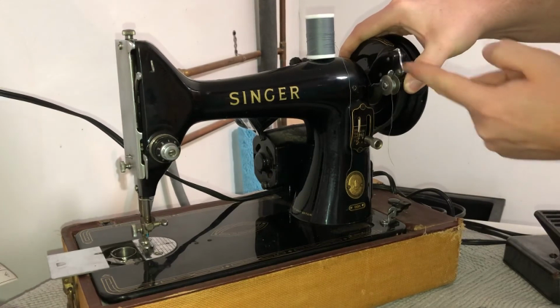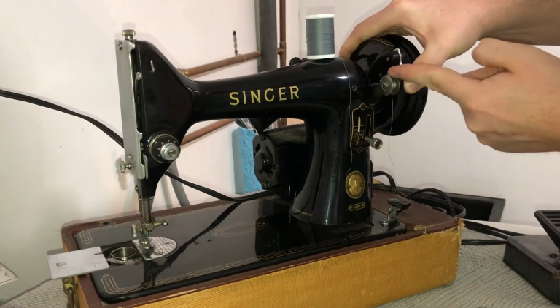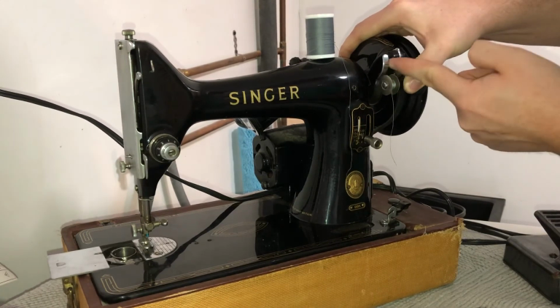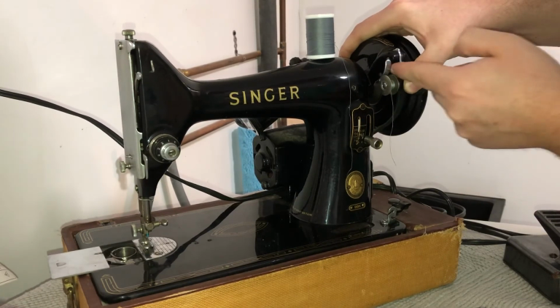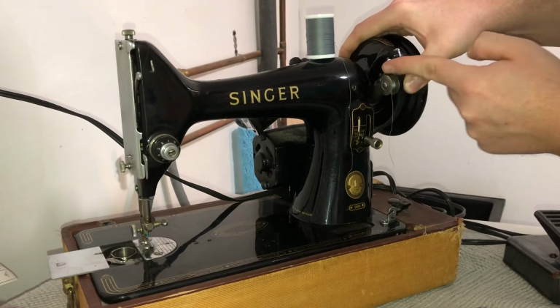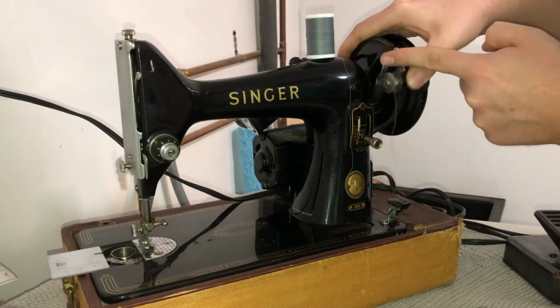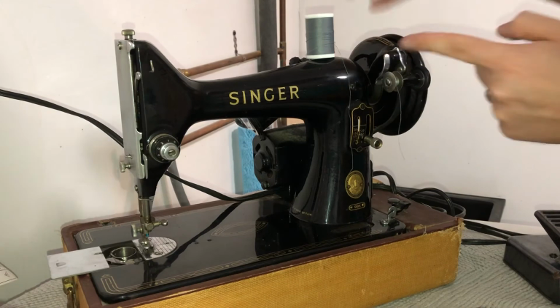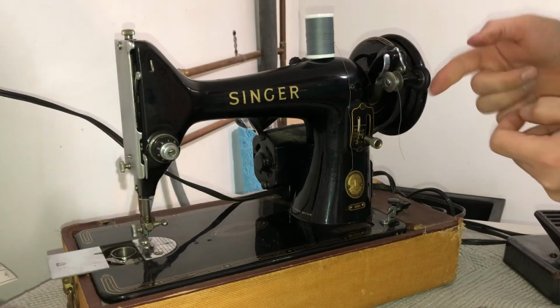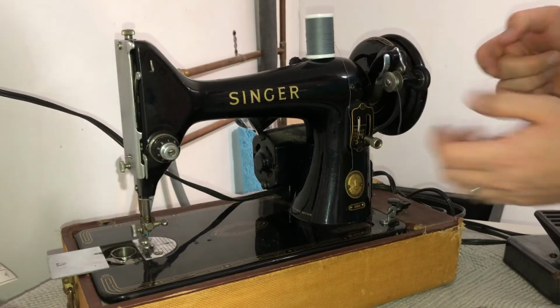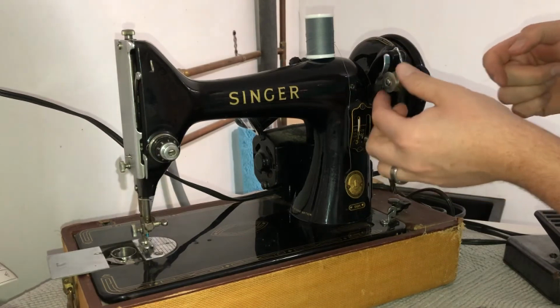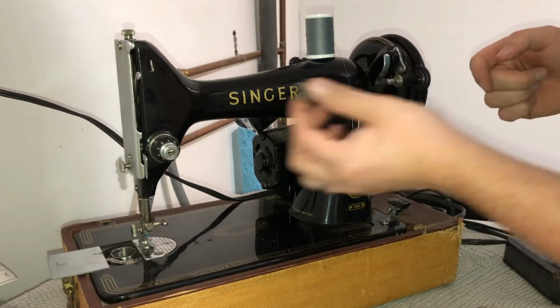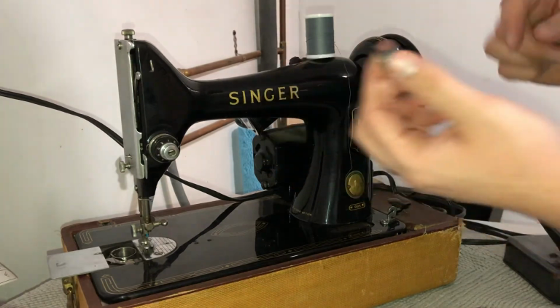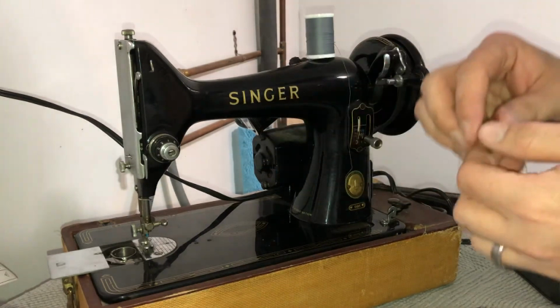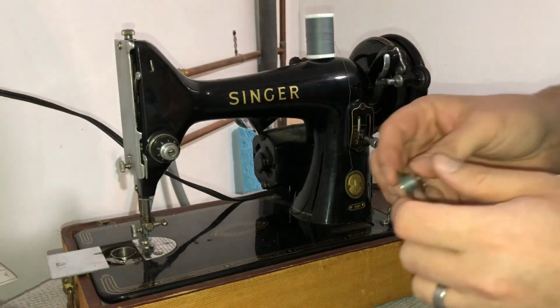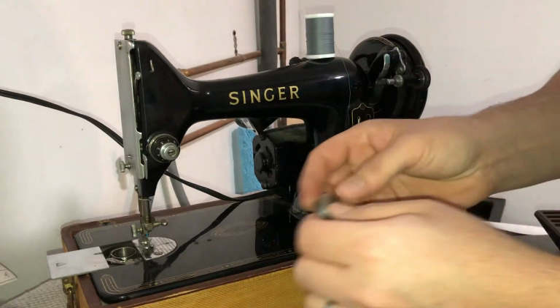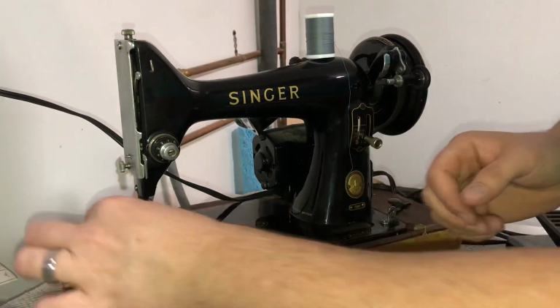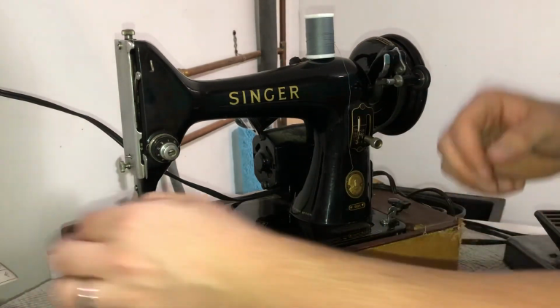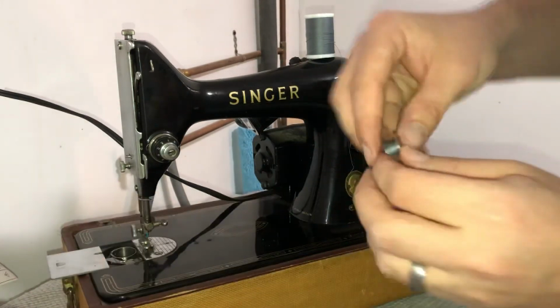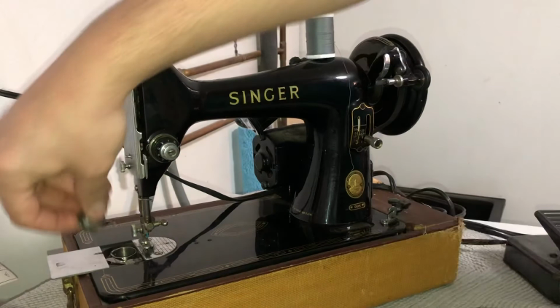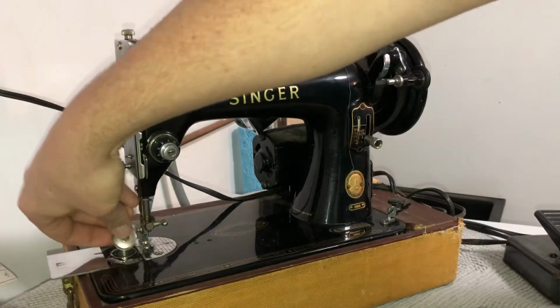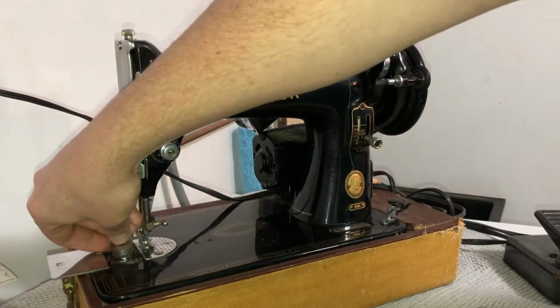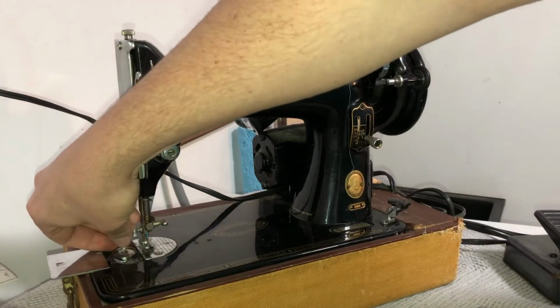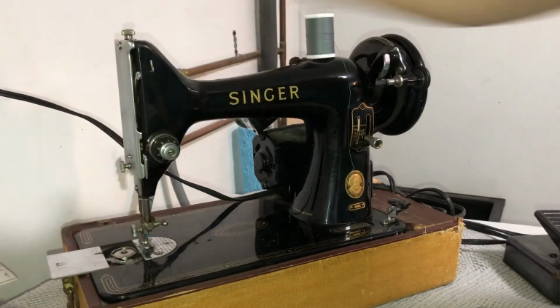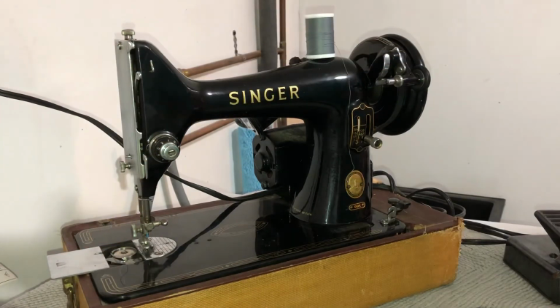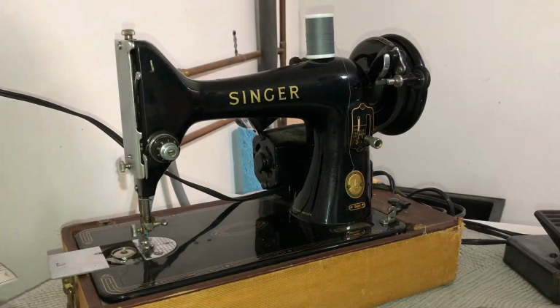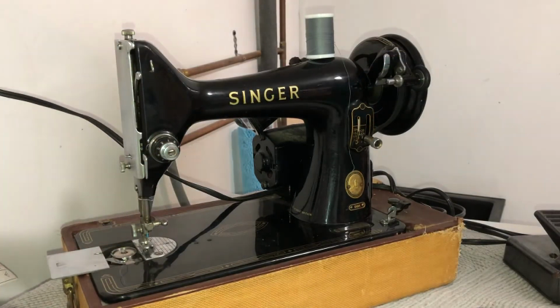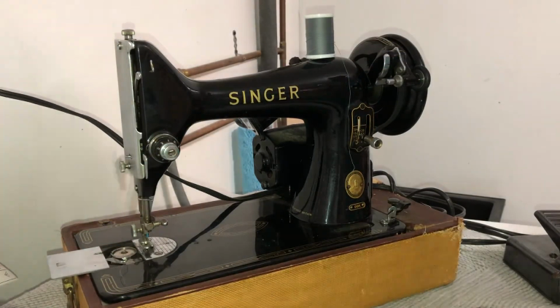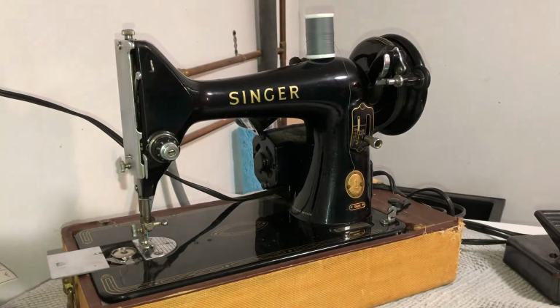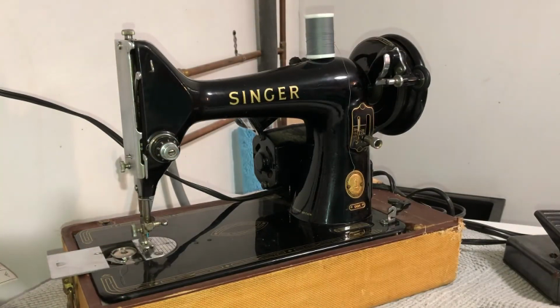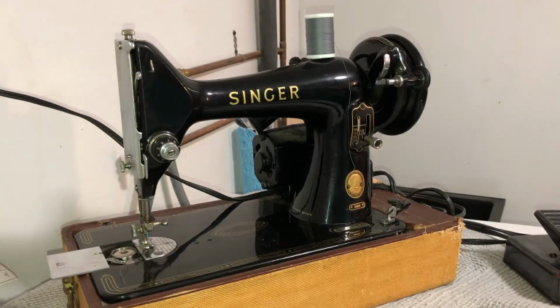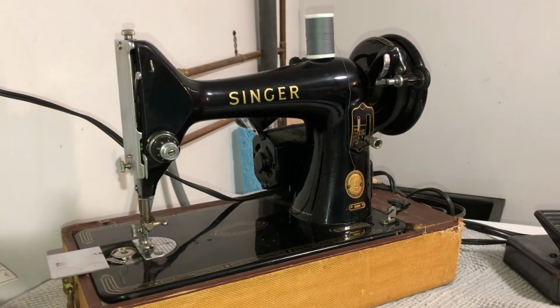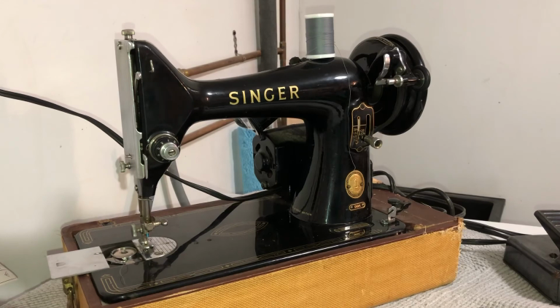Then you're going to push down again slightly, push this little foot up, and that'll lift it. Slide your bobbin off and place it back where you found it. That's all there is to it — hopefully this was helpful, please like and subscribe.